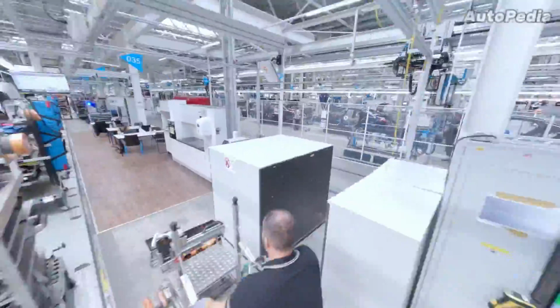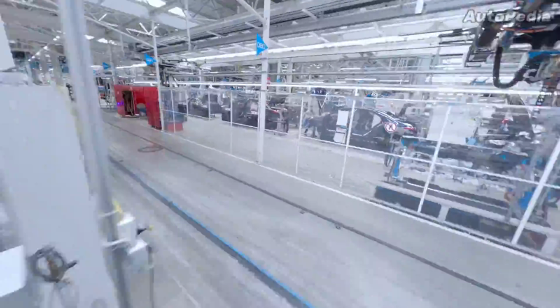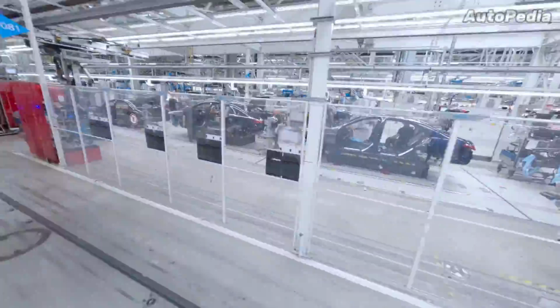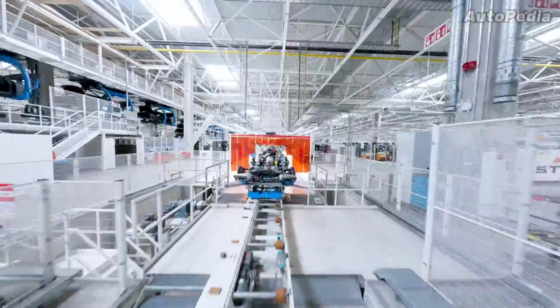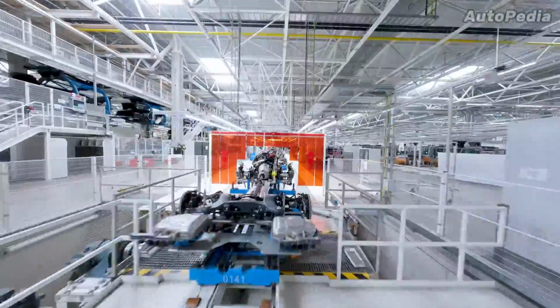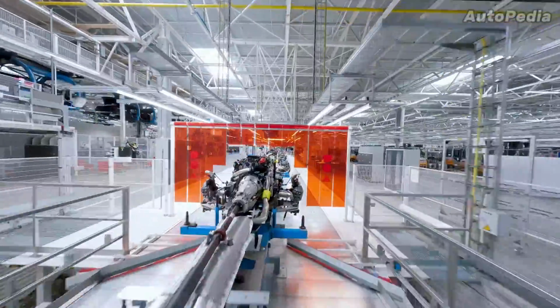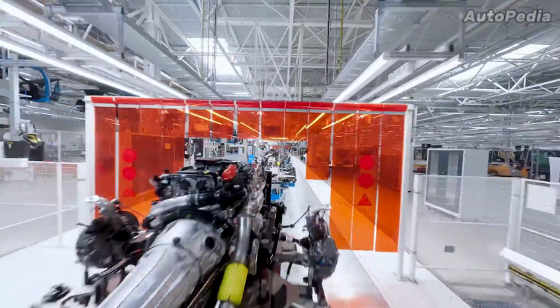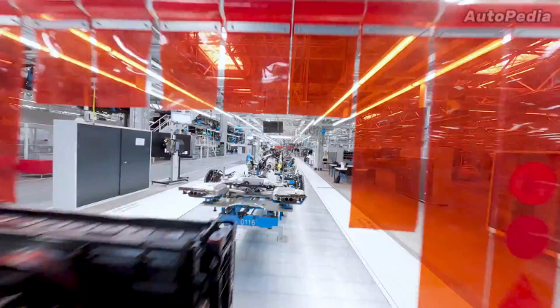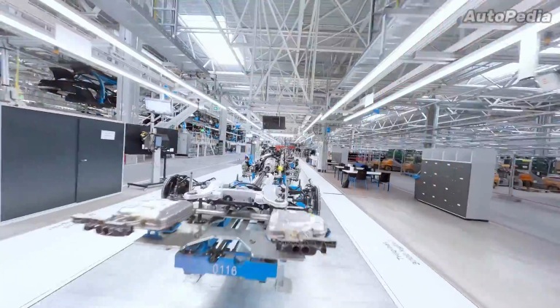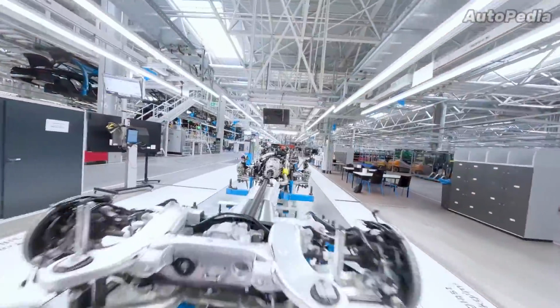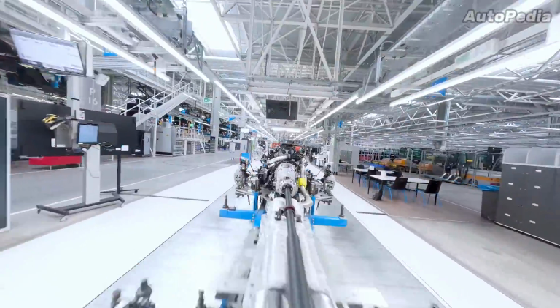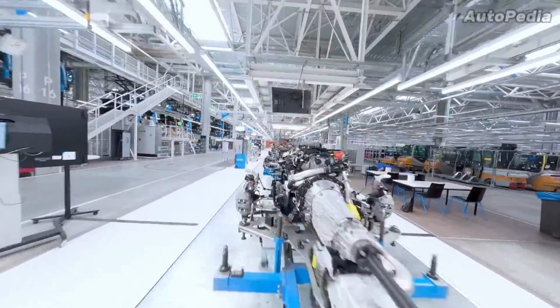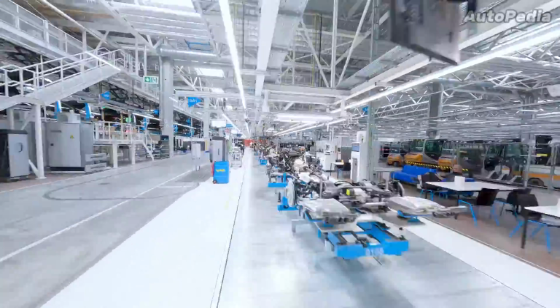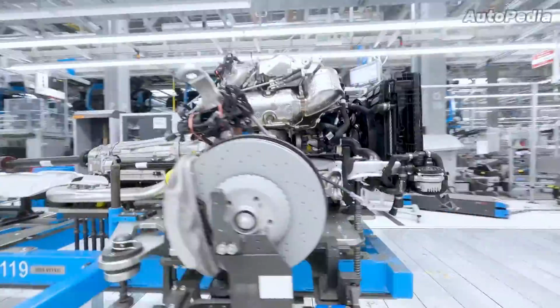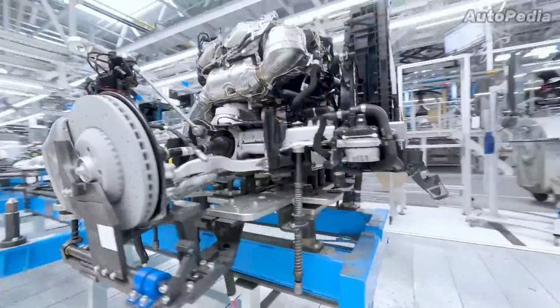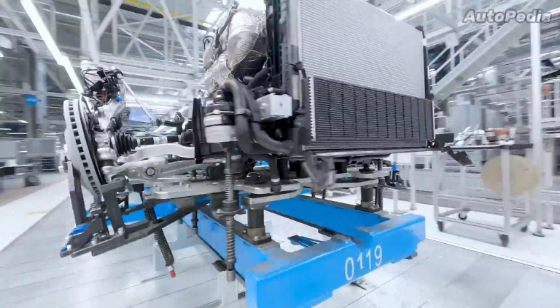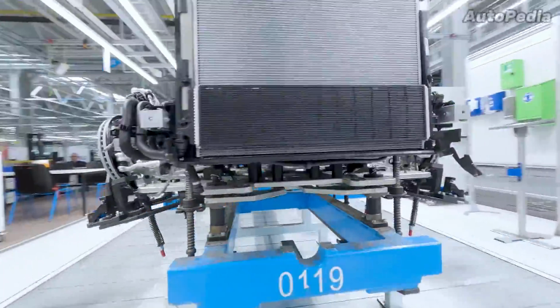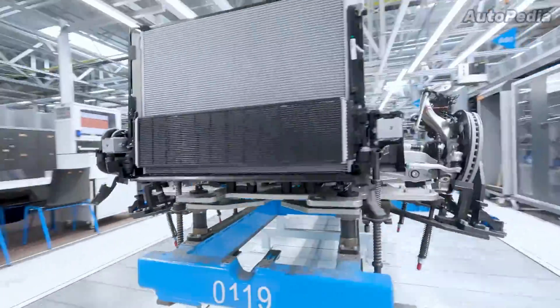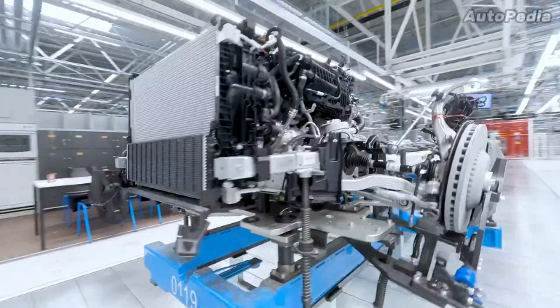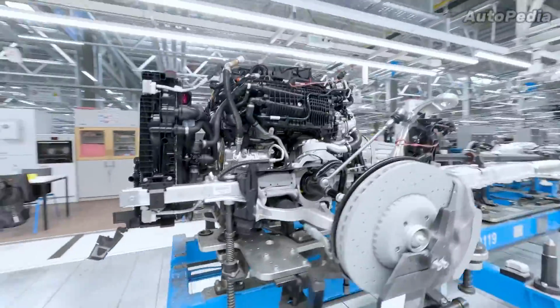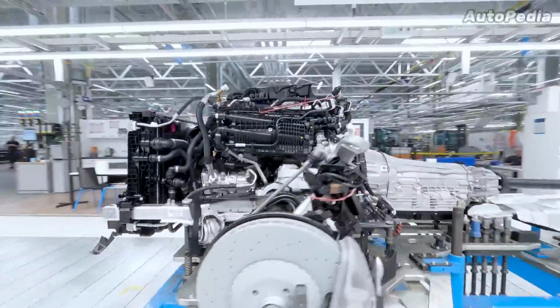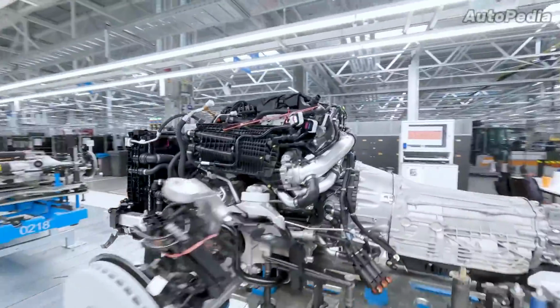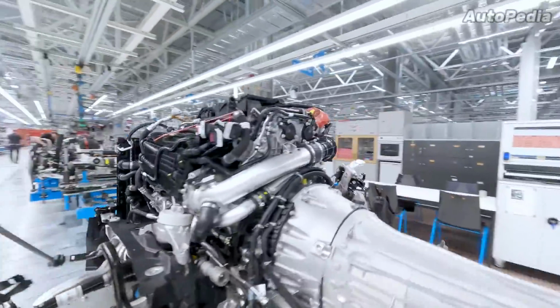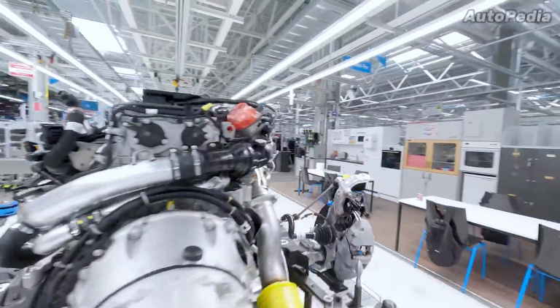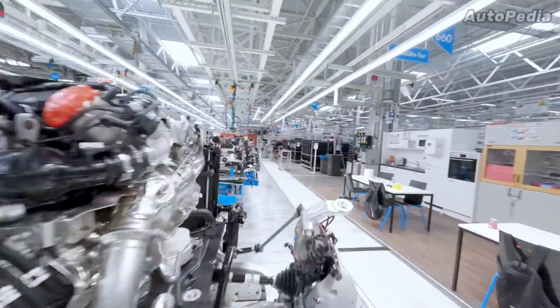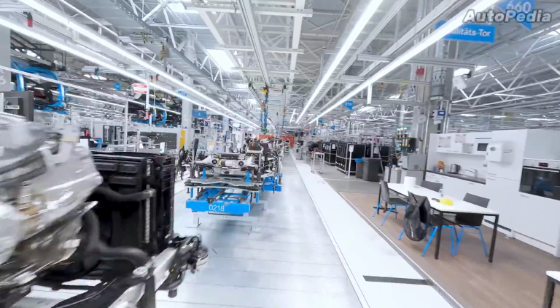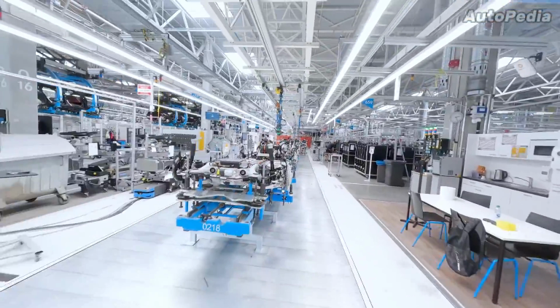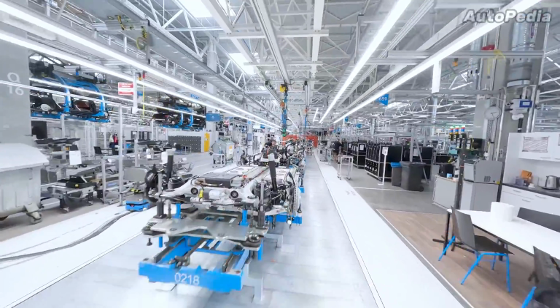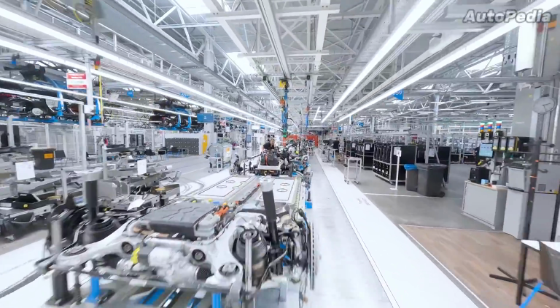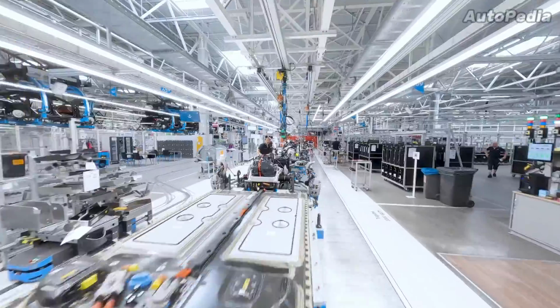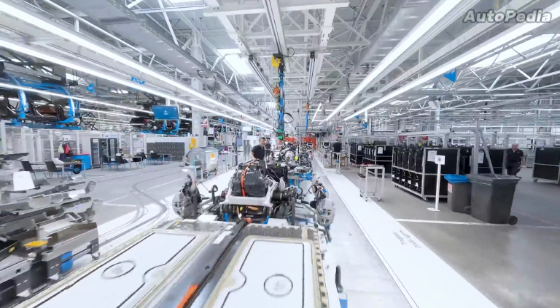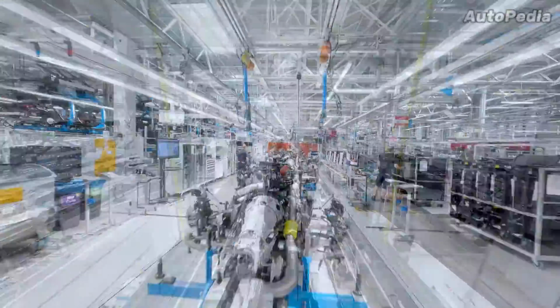Because those three models use different powertrain concepts, Factory 56 covers the complete range of modern drive technologies assembly. Here, vehicles with classical combustion engines, plug-in hybrids, and full electric vehicles are all being produced.